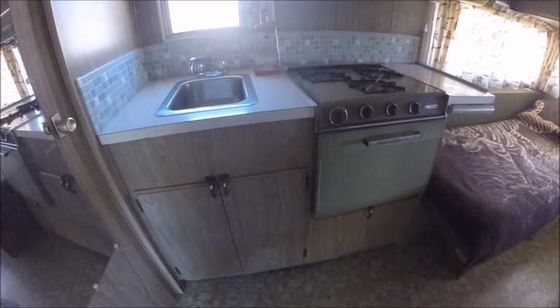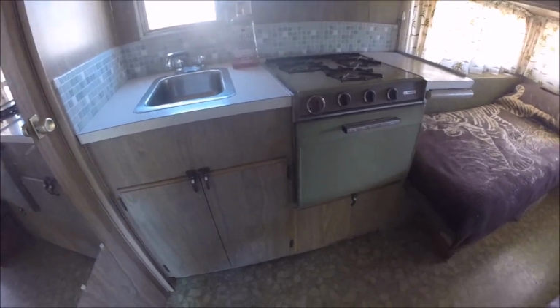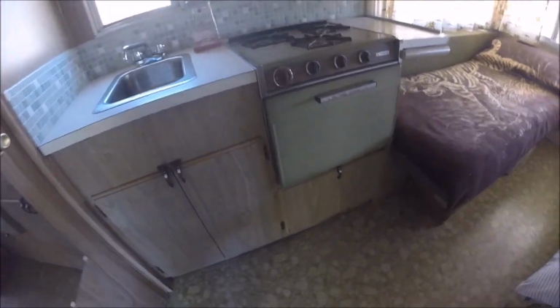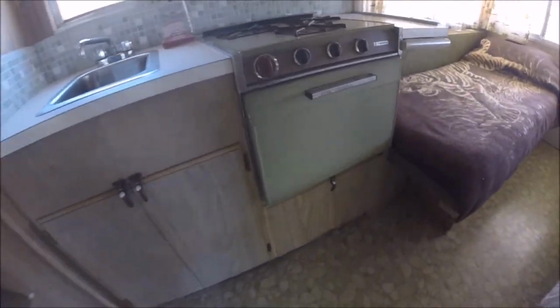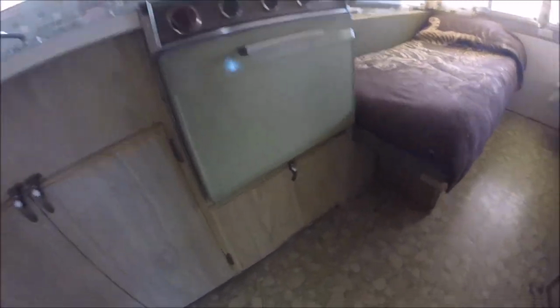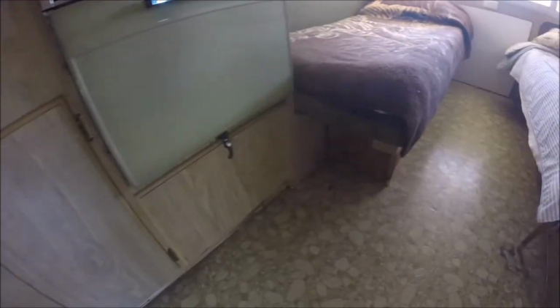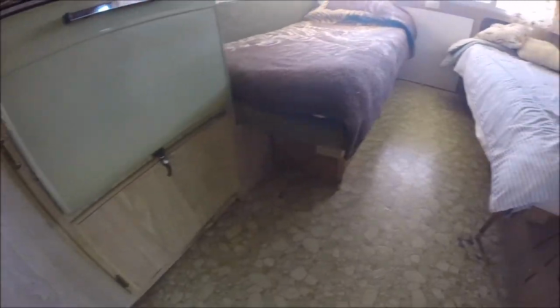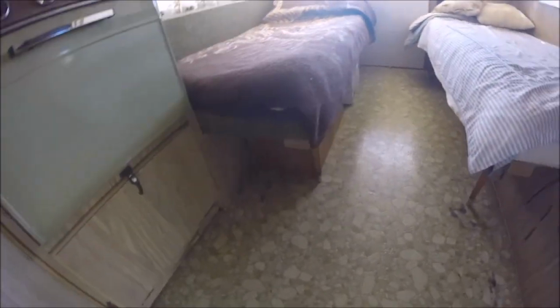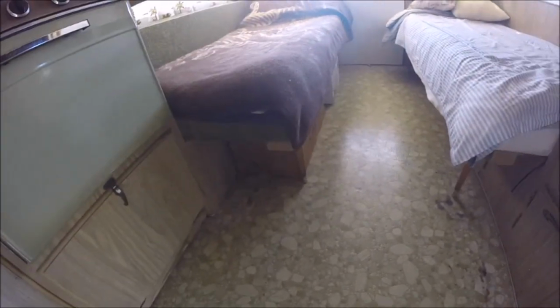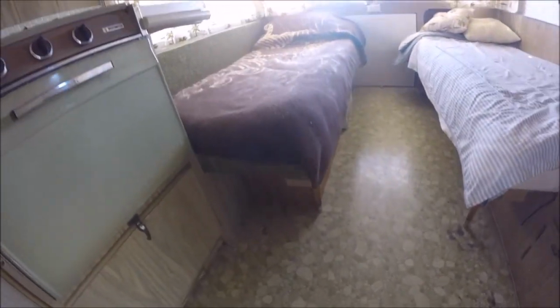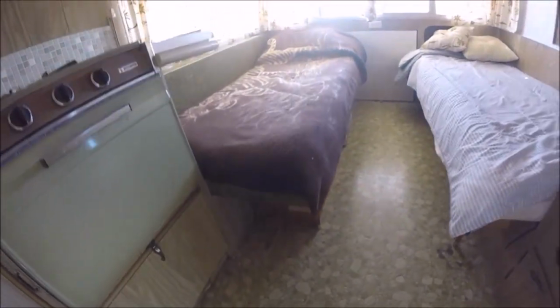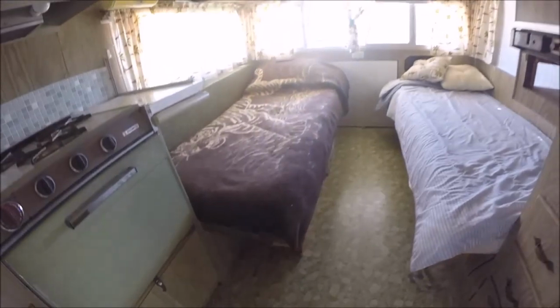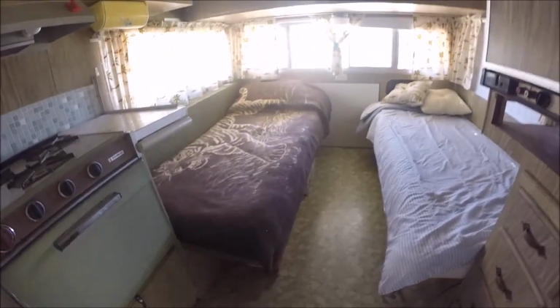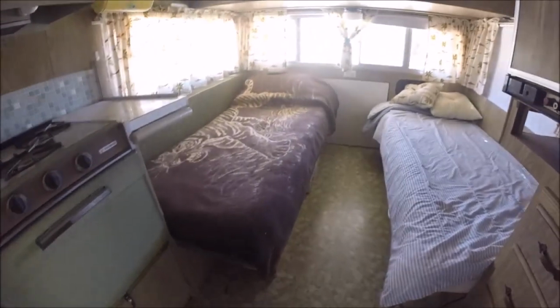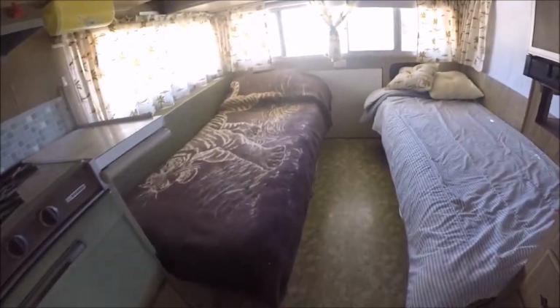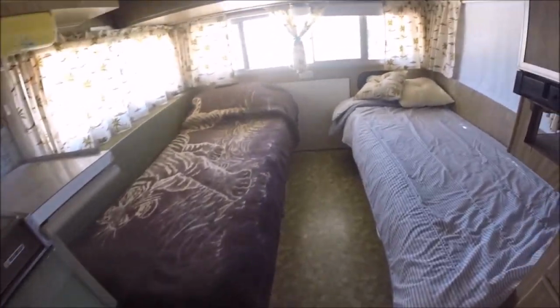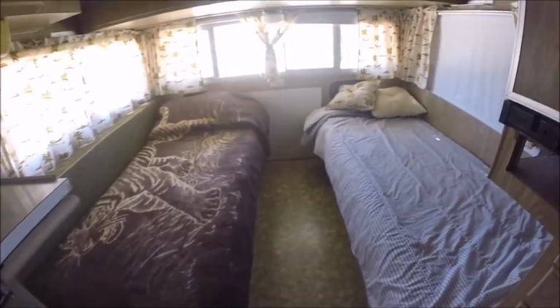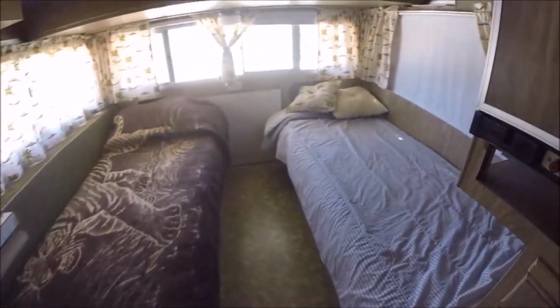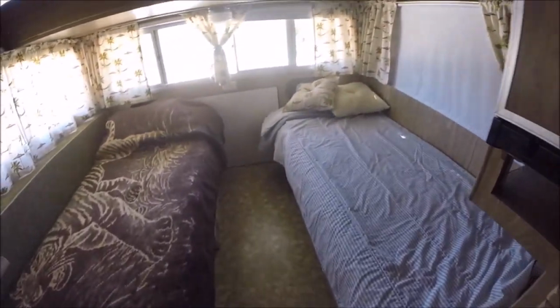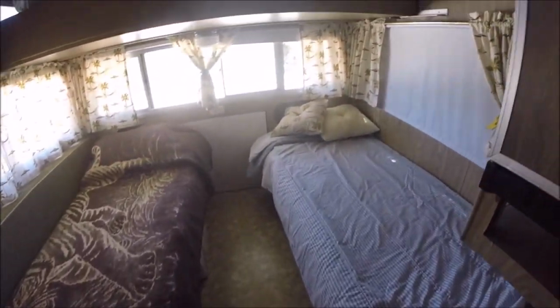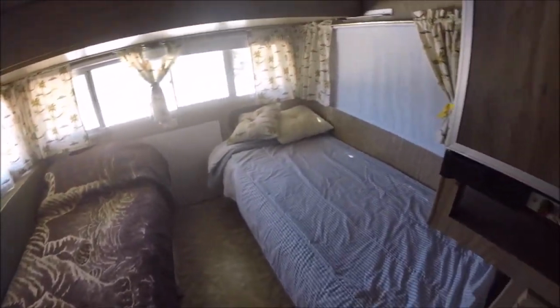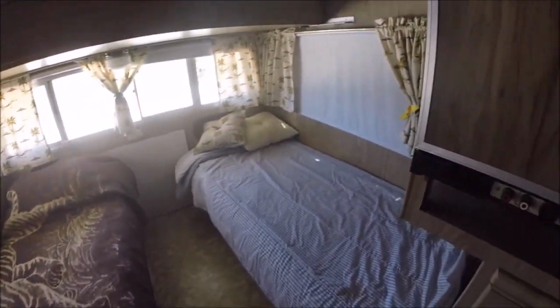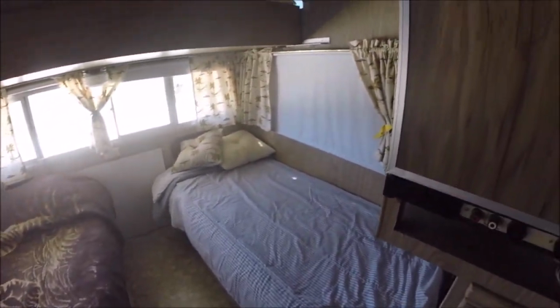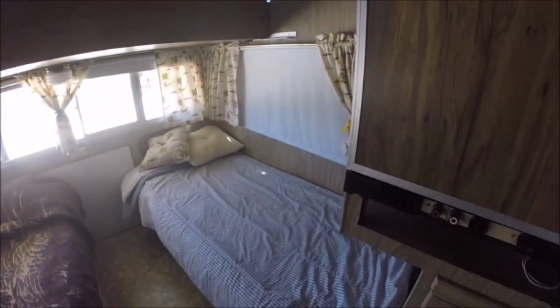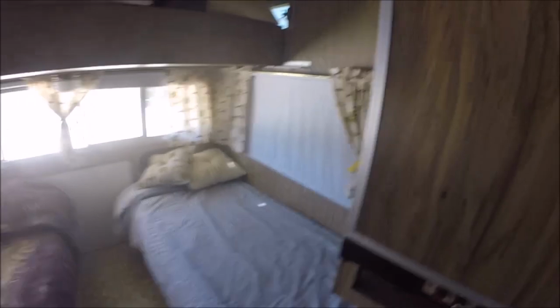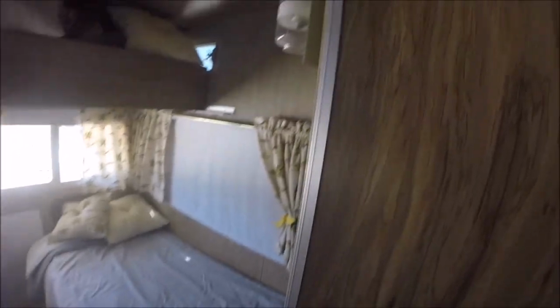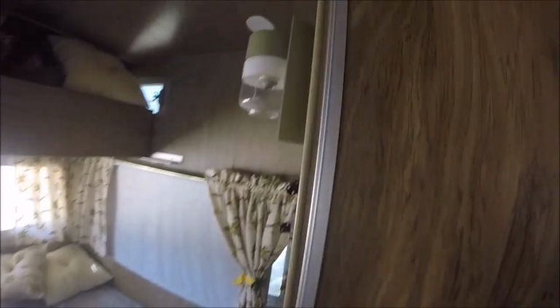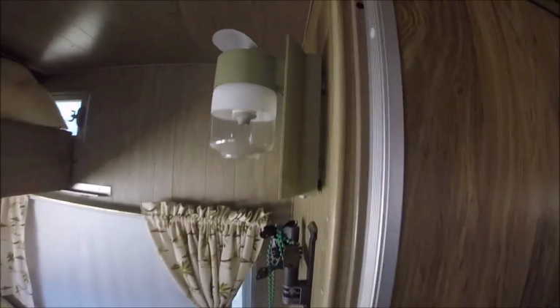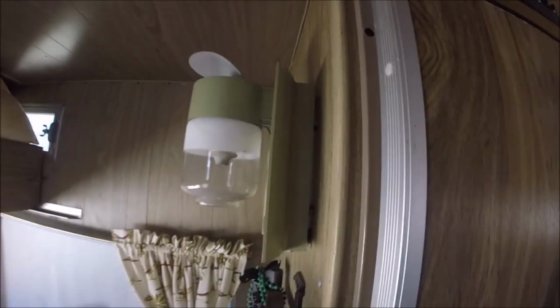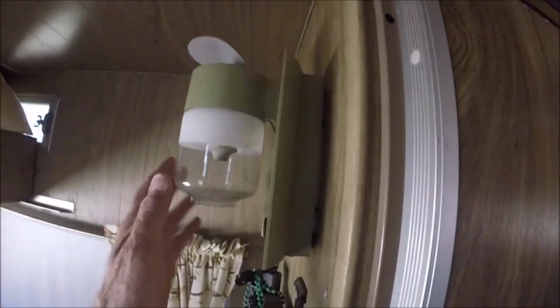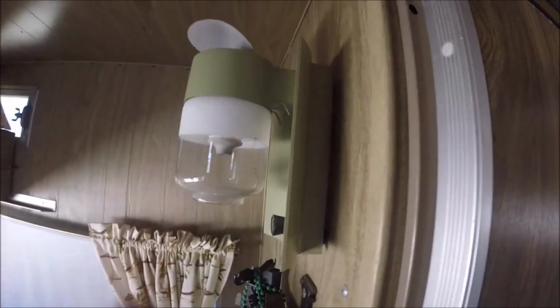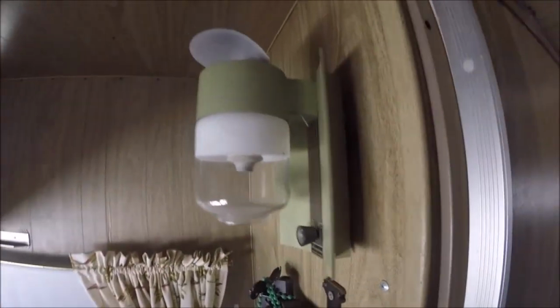If I remember right from working on these before, all your water tanks and stuff like that are underneath the beds. It also has a gas lamp right there.